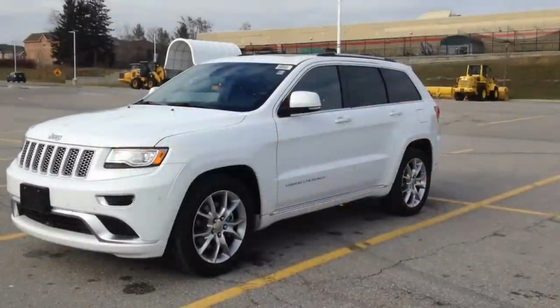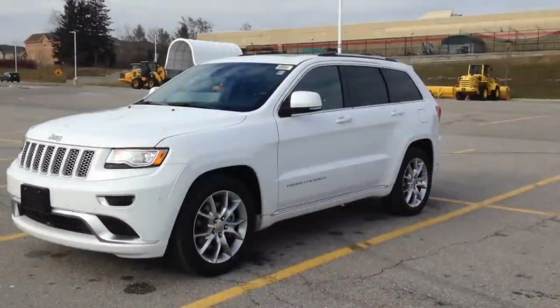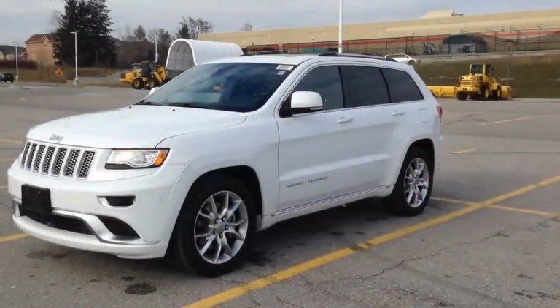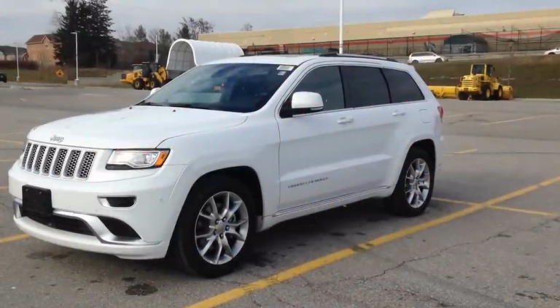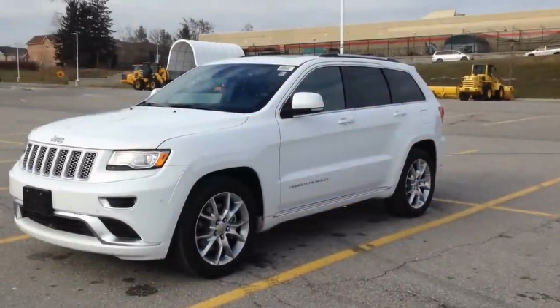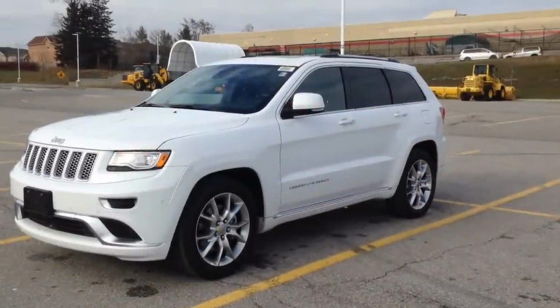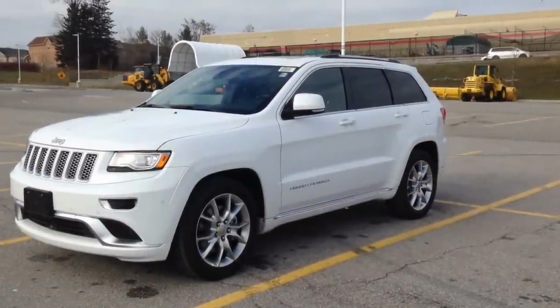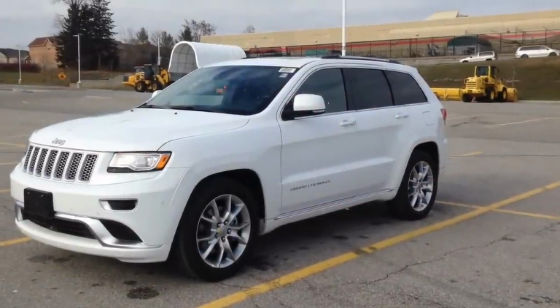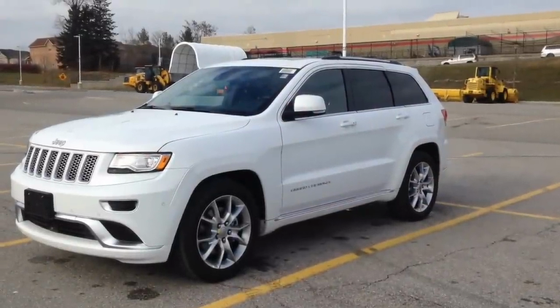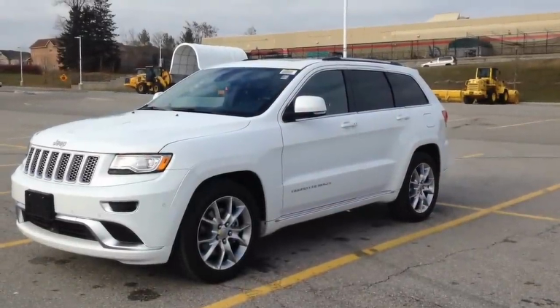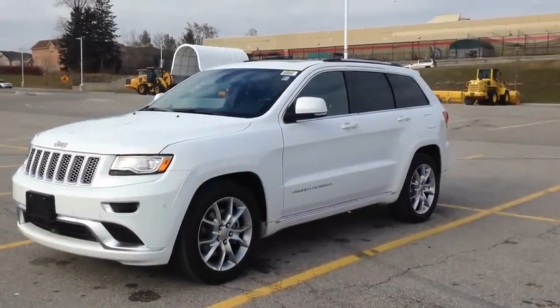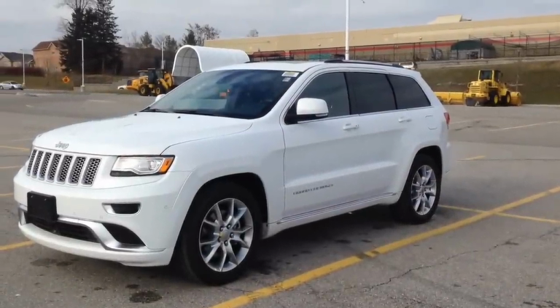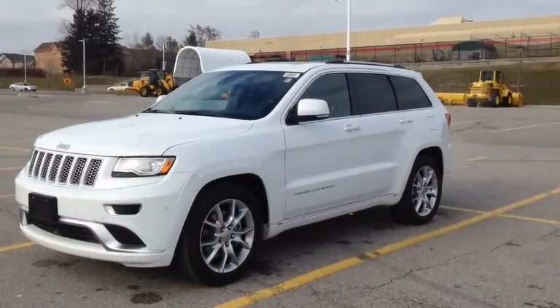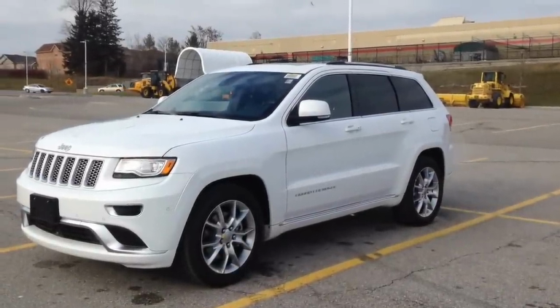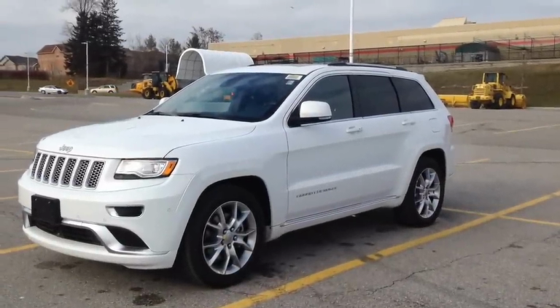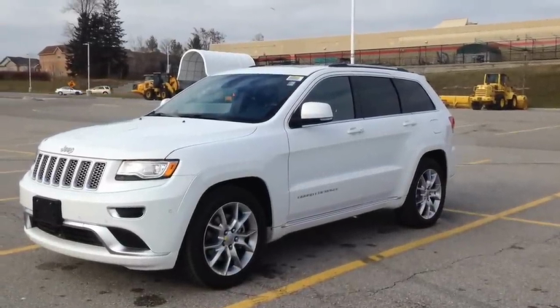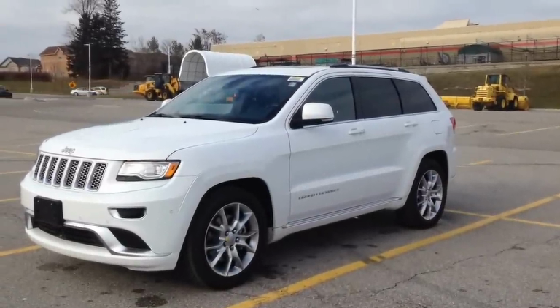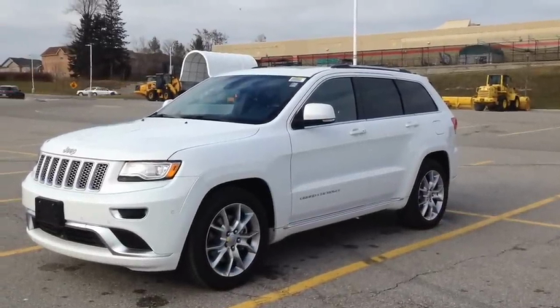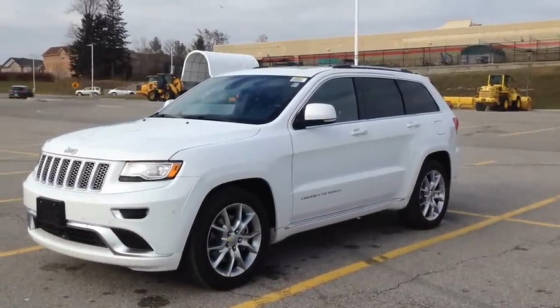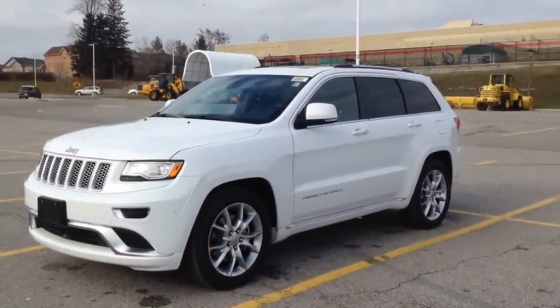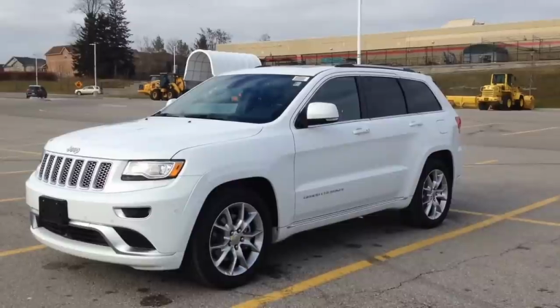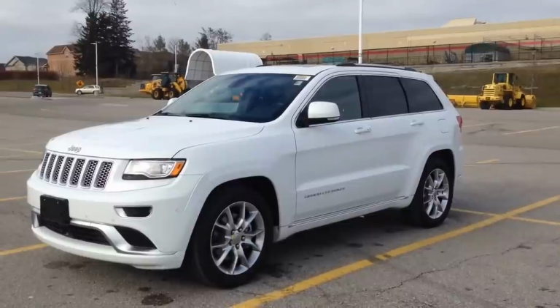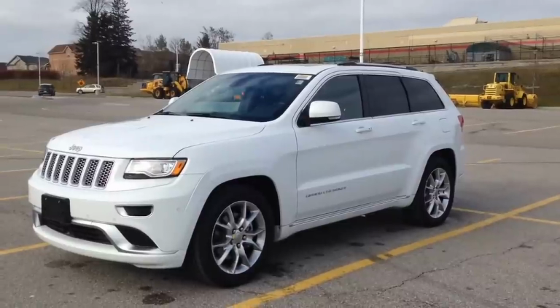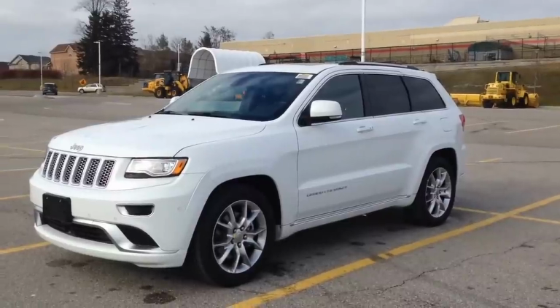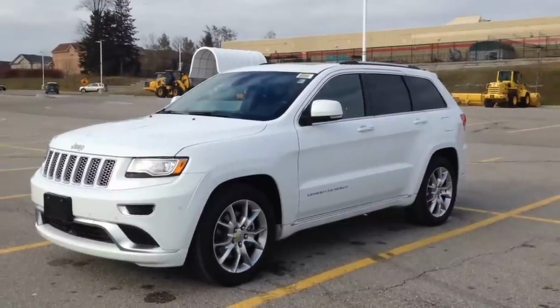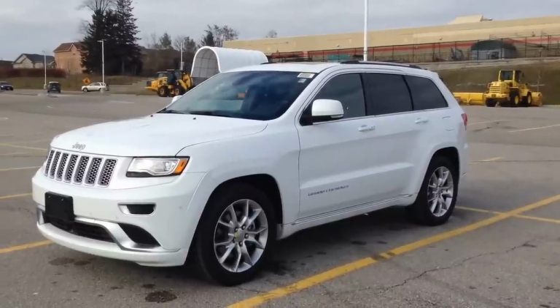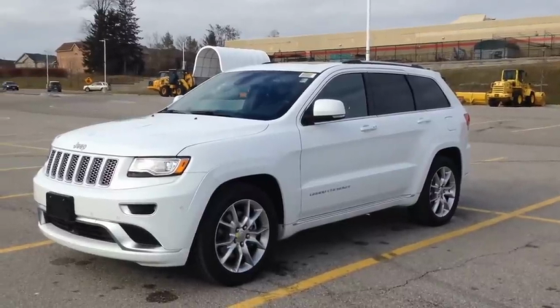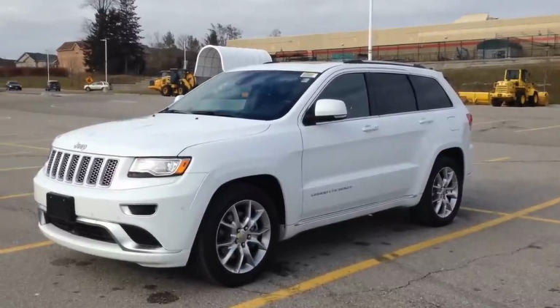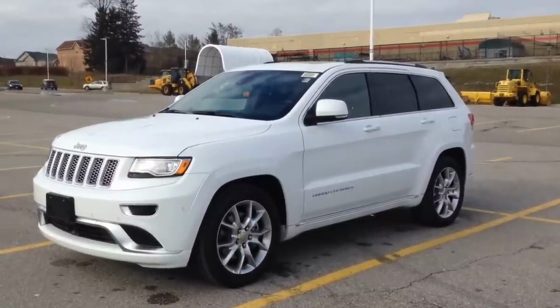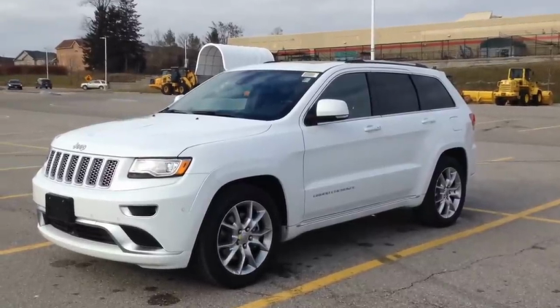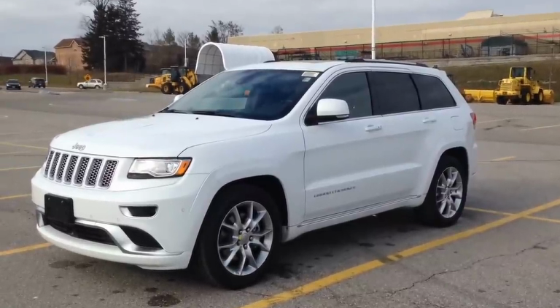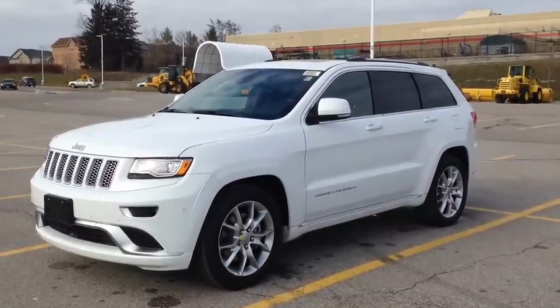Hey guys, I'm here at MacGyver Dodge Jeep in Newmarket, Ontario, right across the street from Upper Canada Mall. Today we're looking at a brand new 2015 Jeep Grand Cherokee Summit.